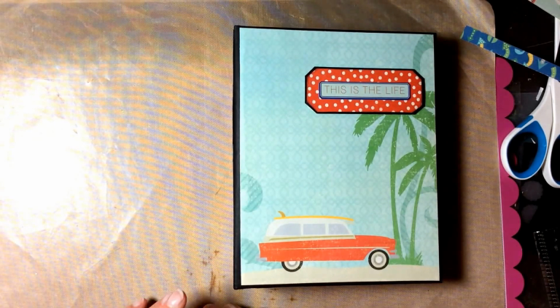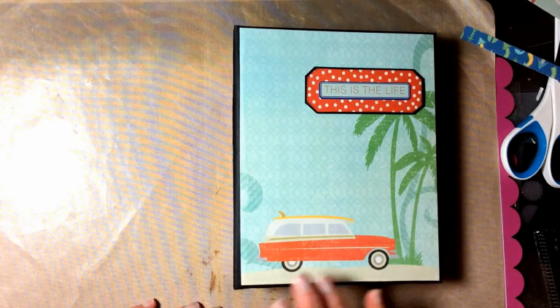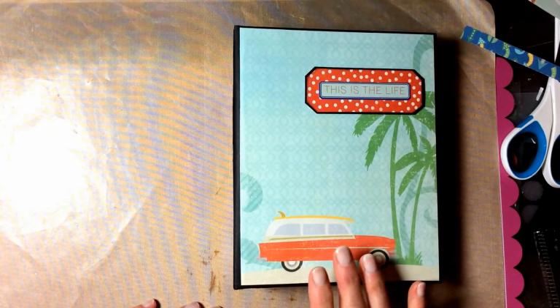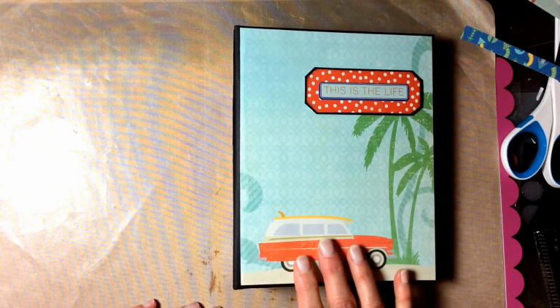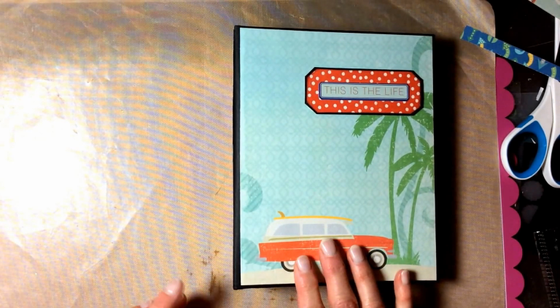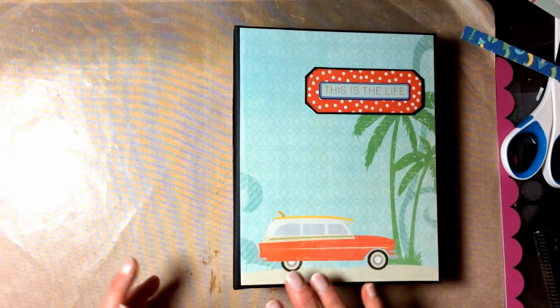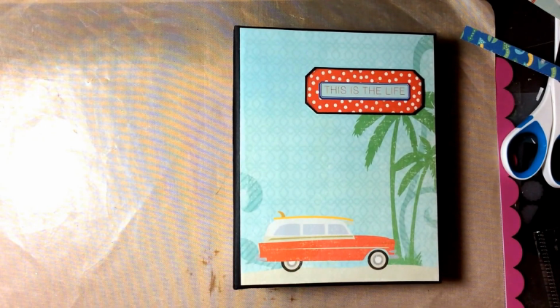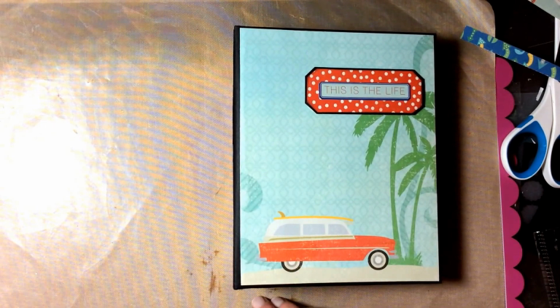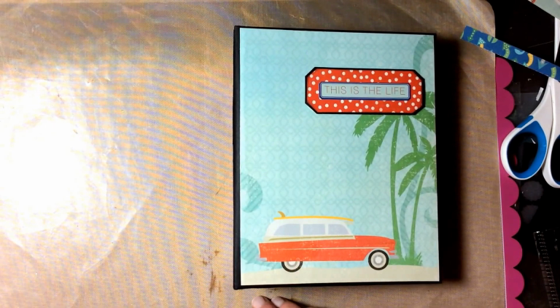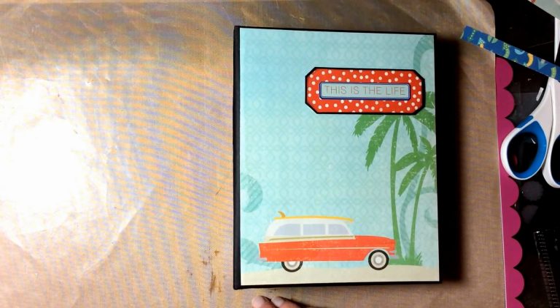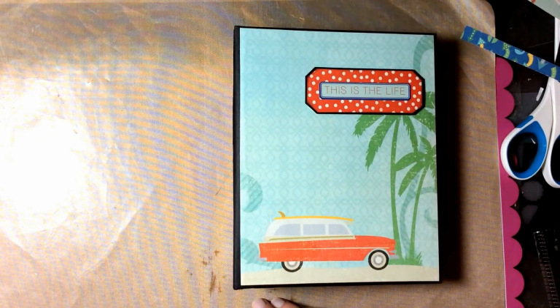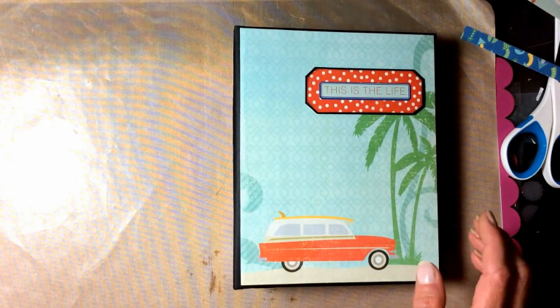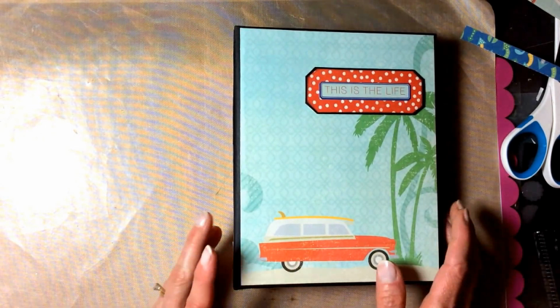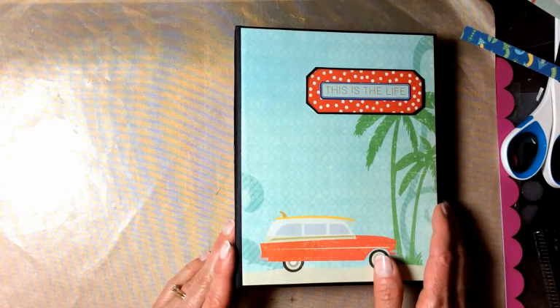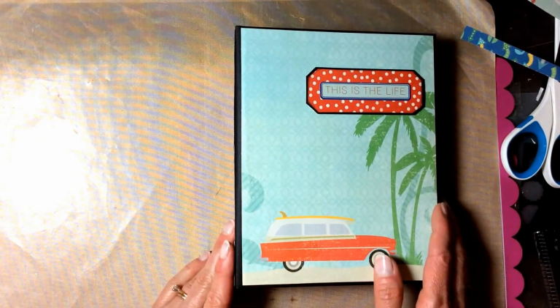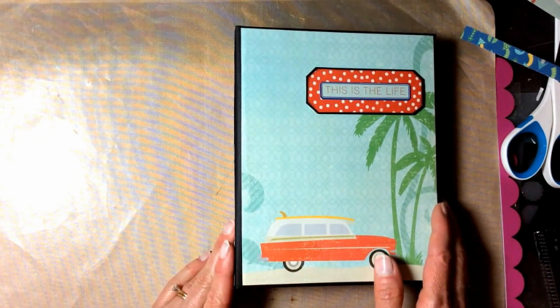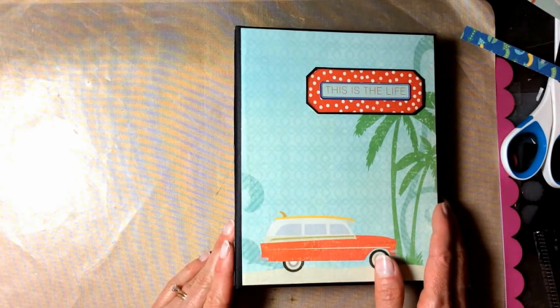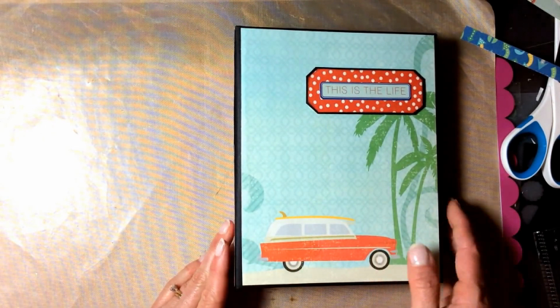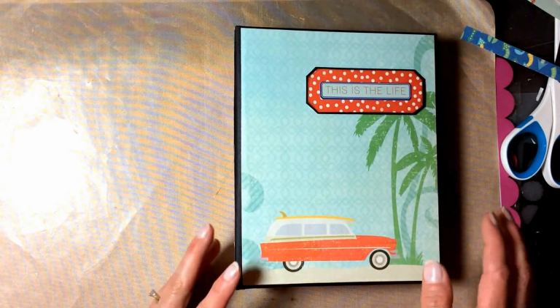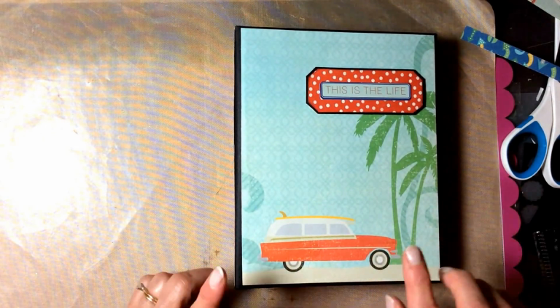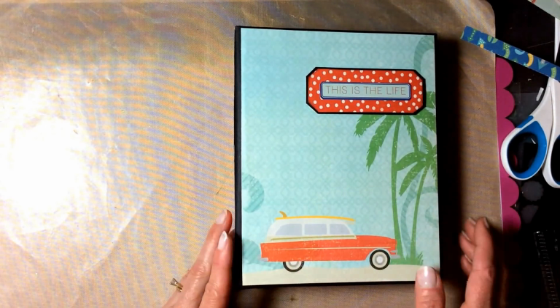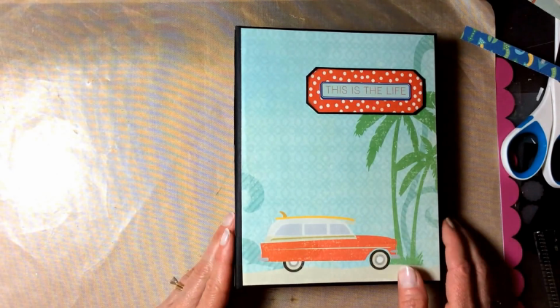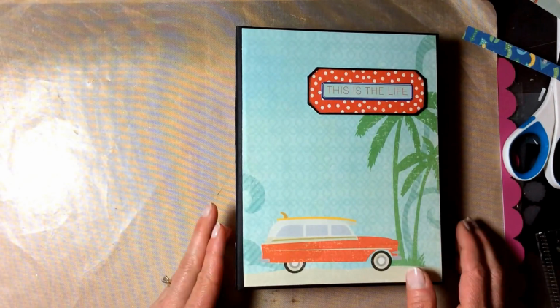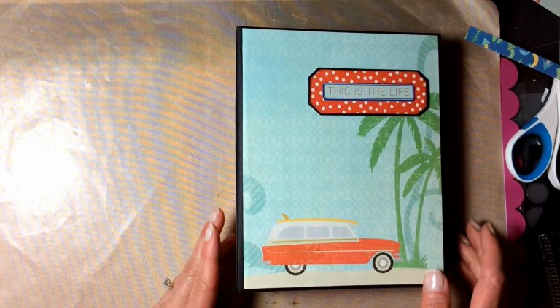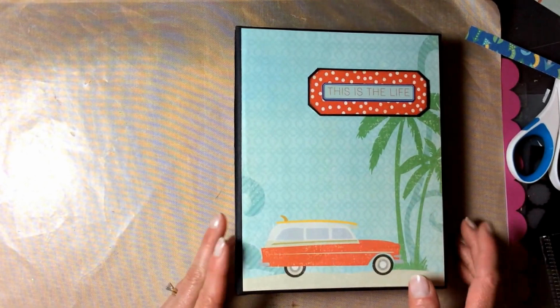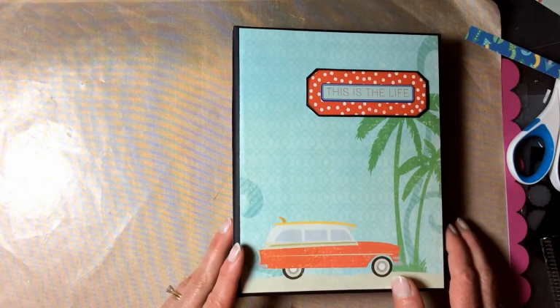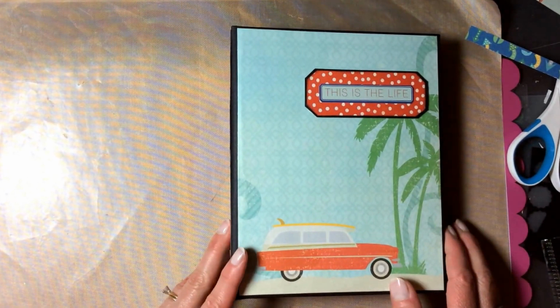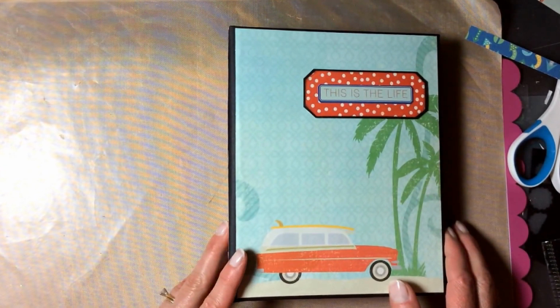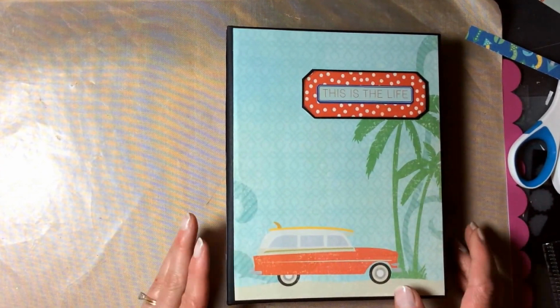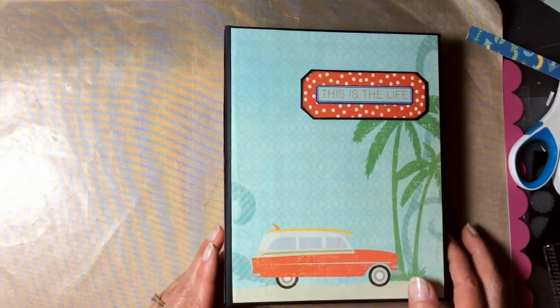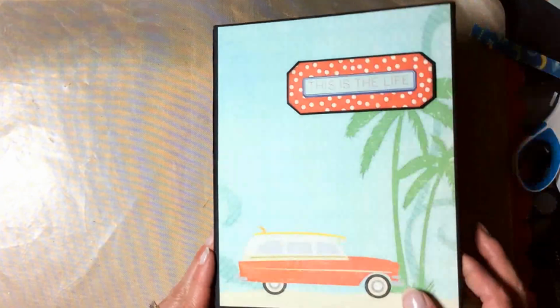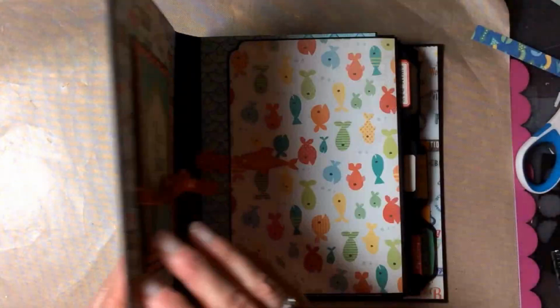I changed it a little bit from Corrine's design. The pages in this album are five and a half by seven and a half inches. There are six pages and every page is a pocket.